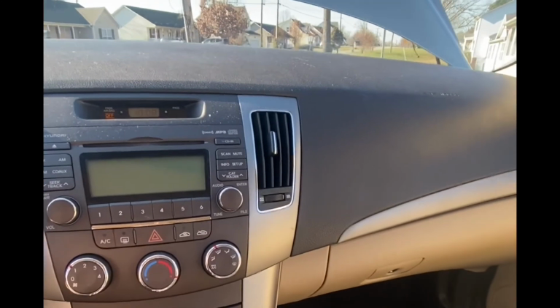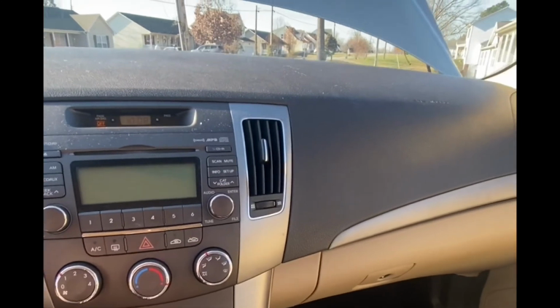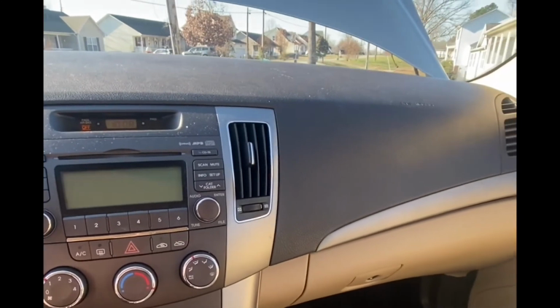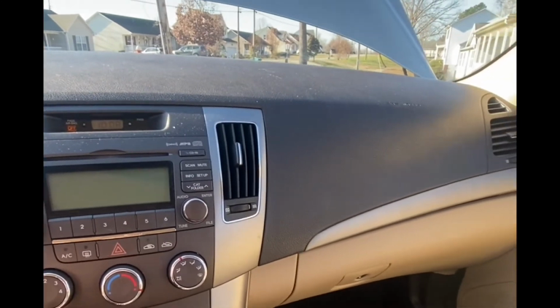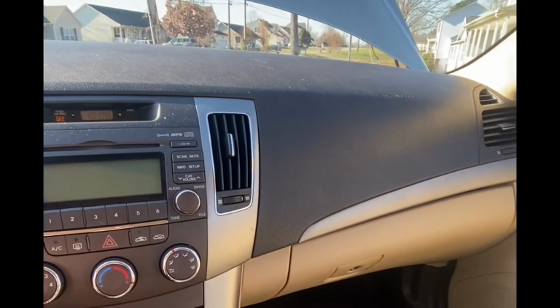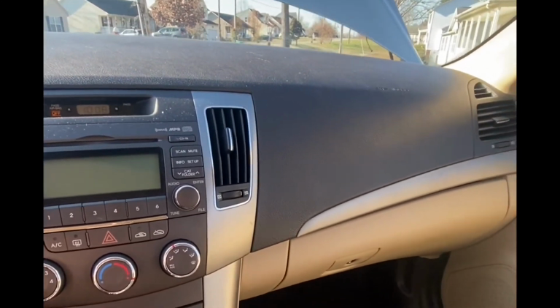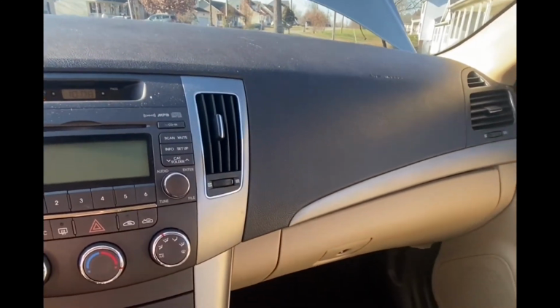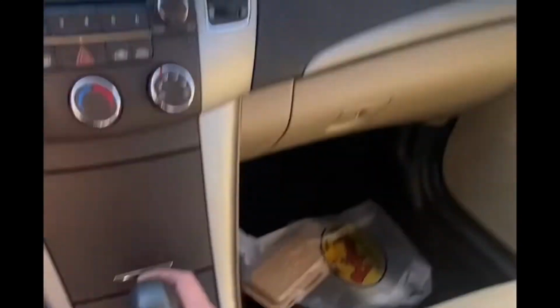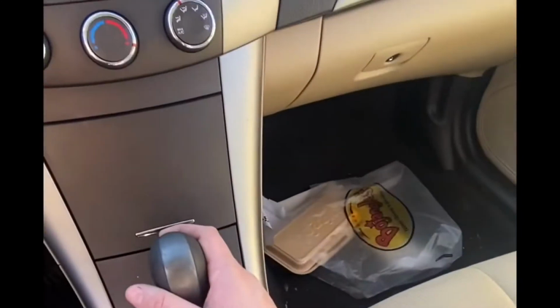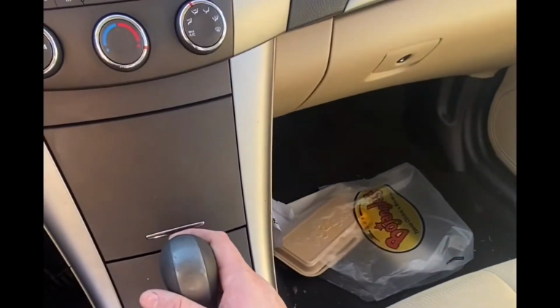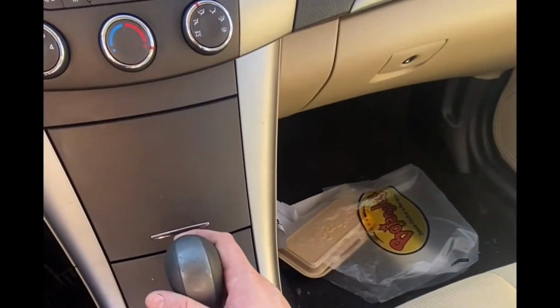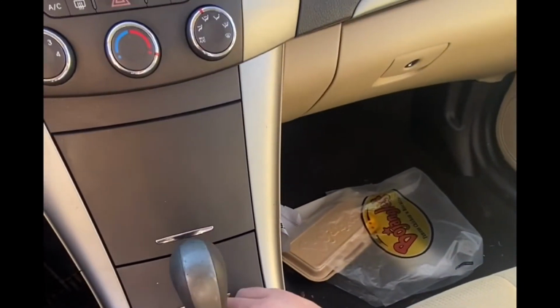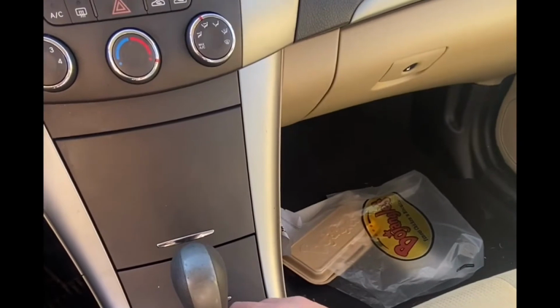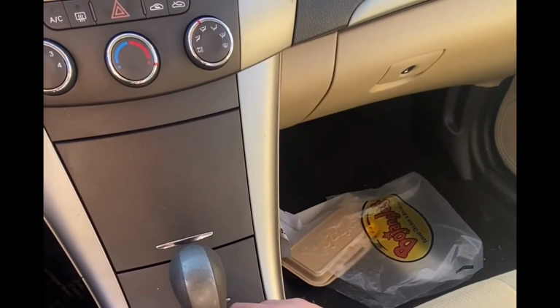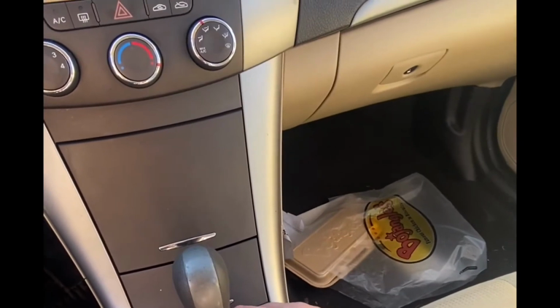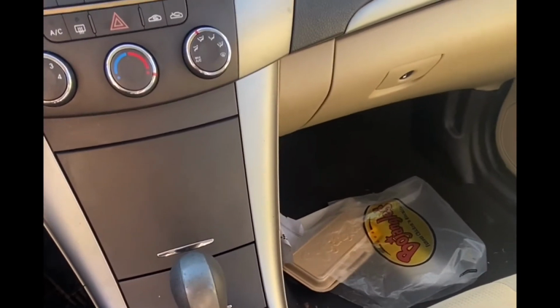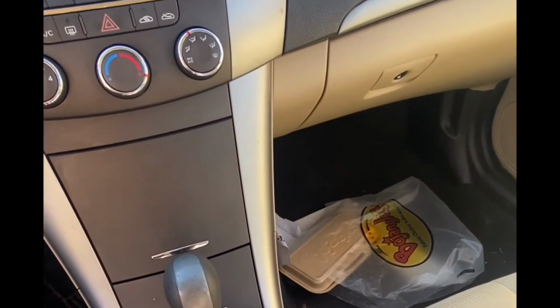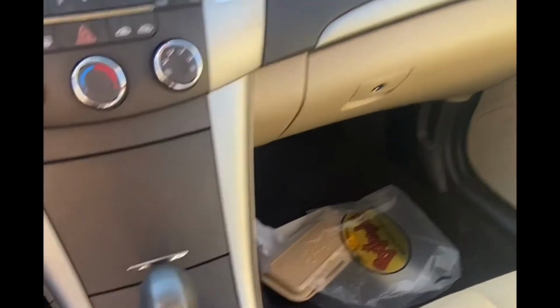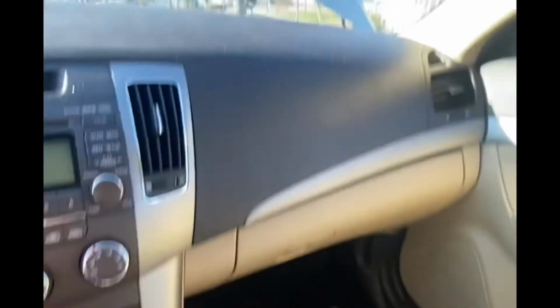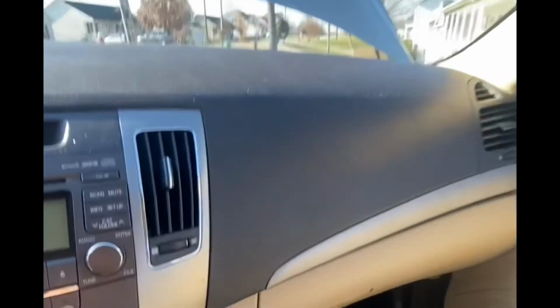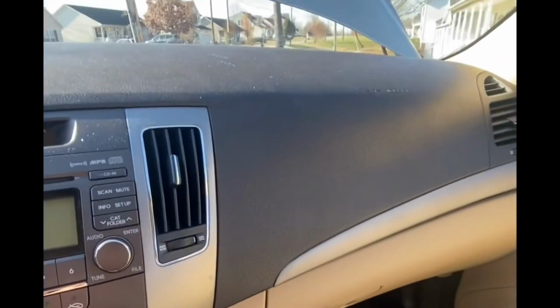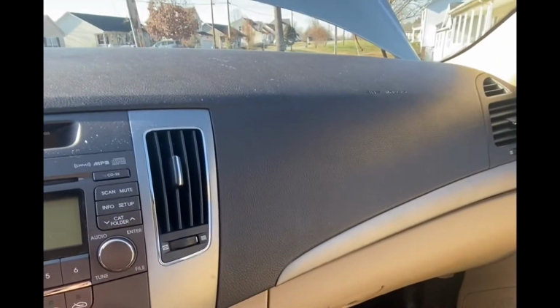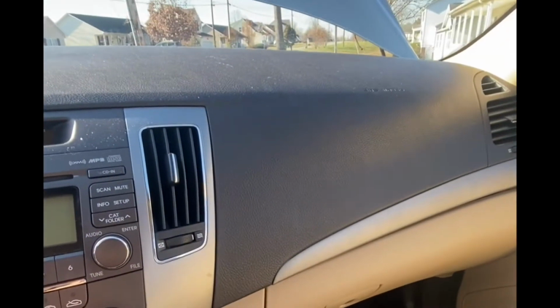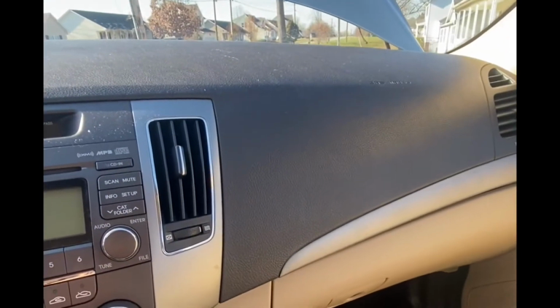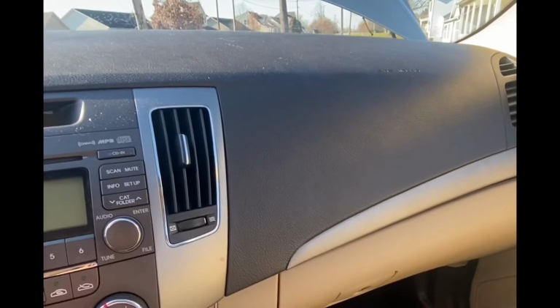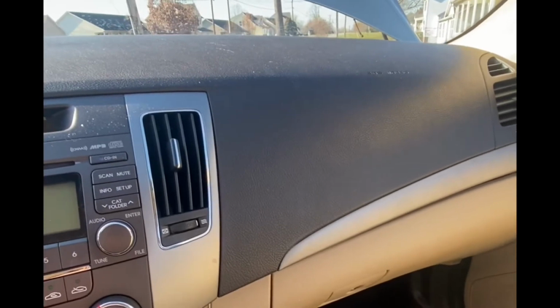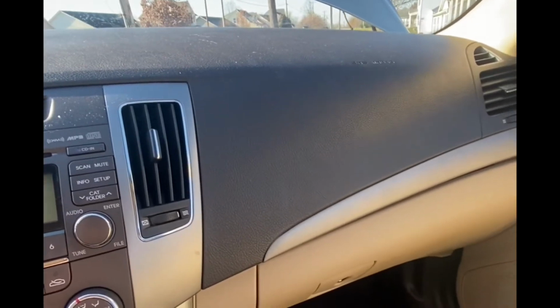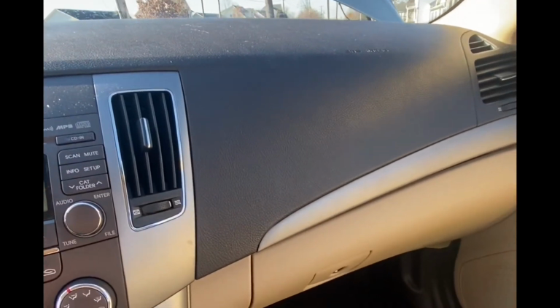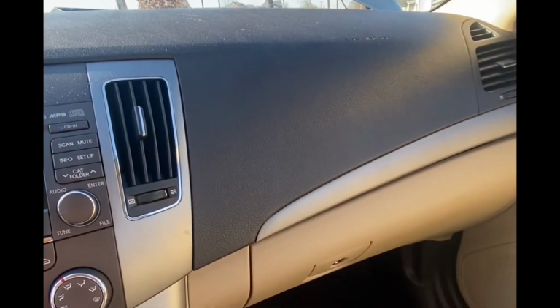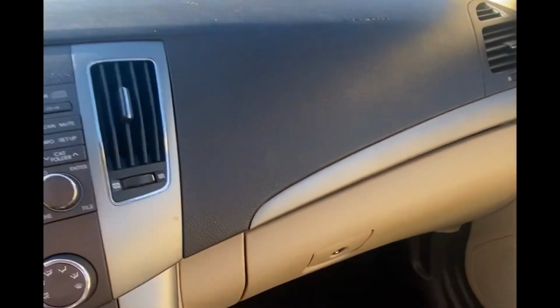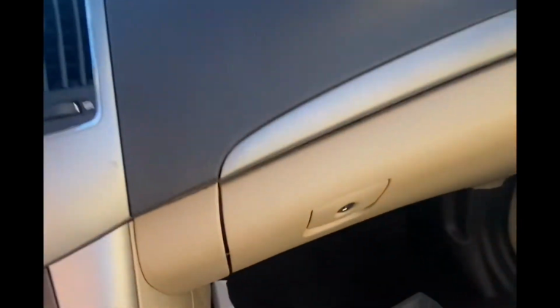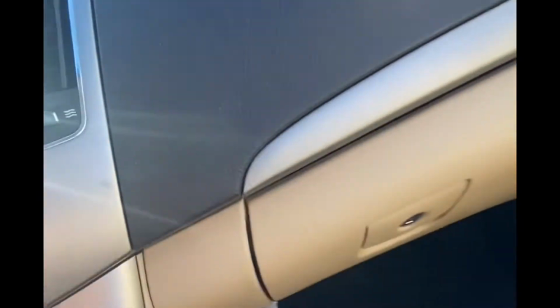I want y'all to hear what it's doing, so I'm gonna go from park to reverse, neutral, drive, back forward. I don't know if y'all can hear that rattling going on.